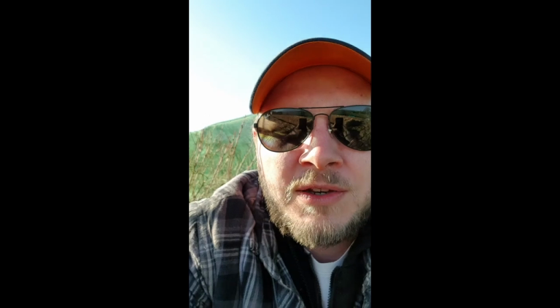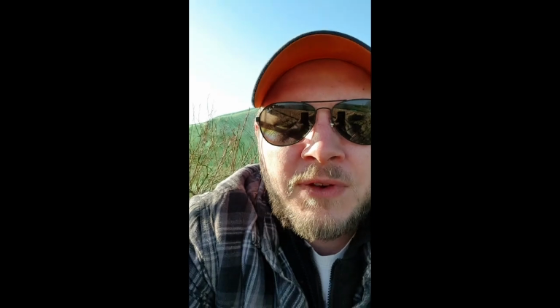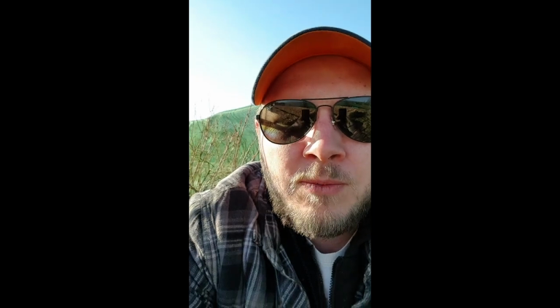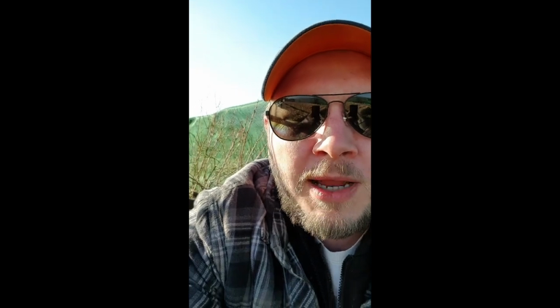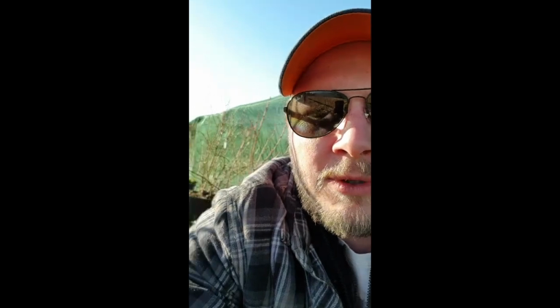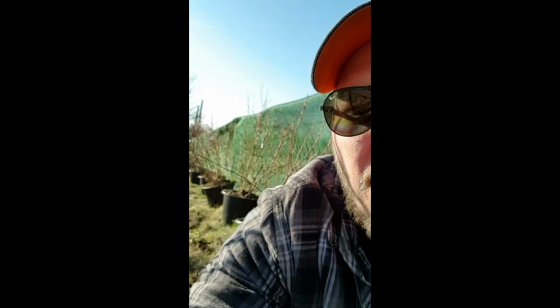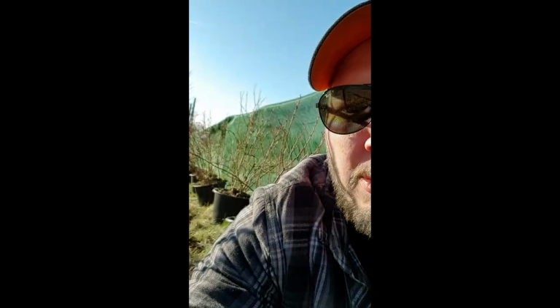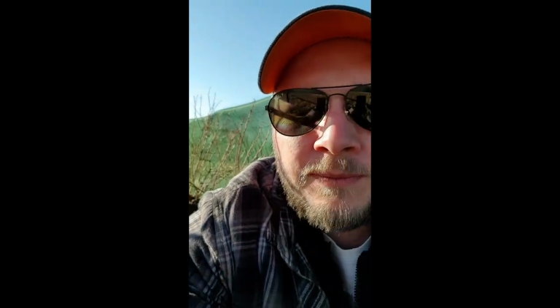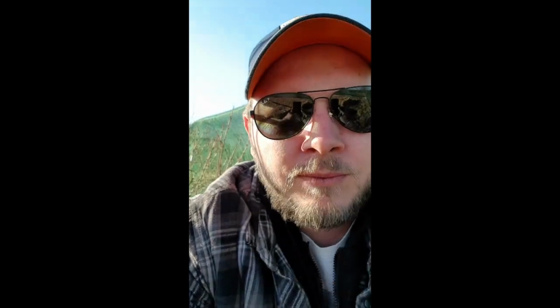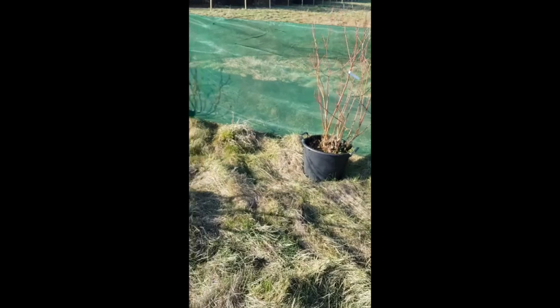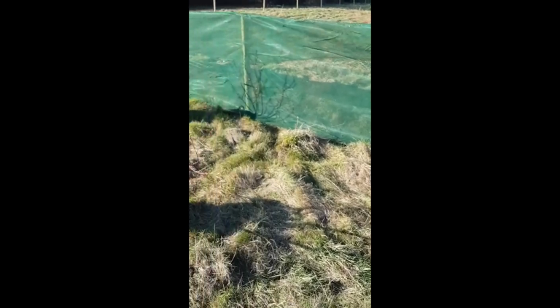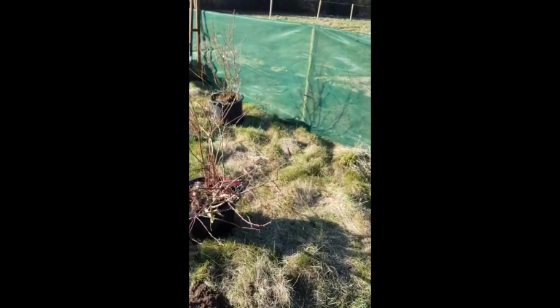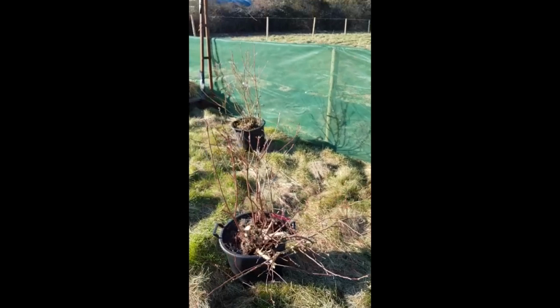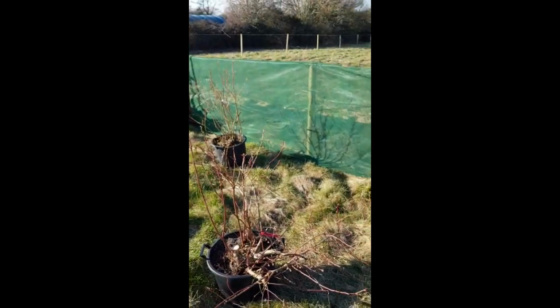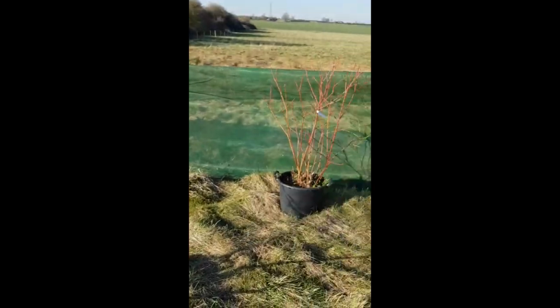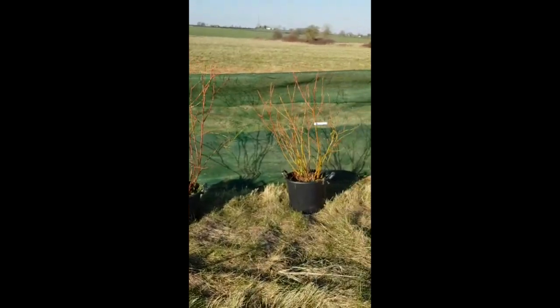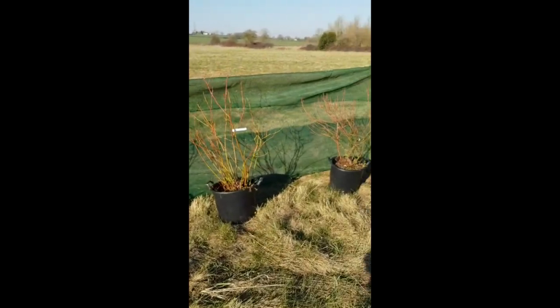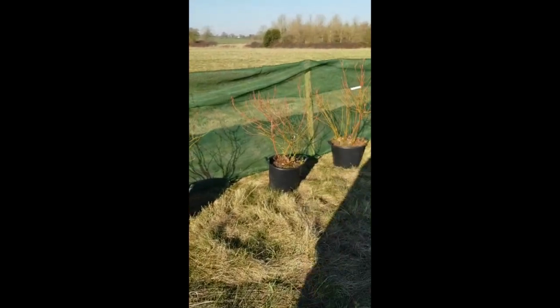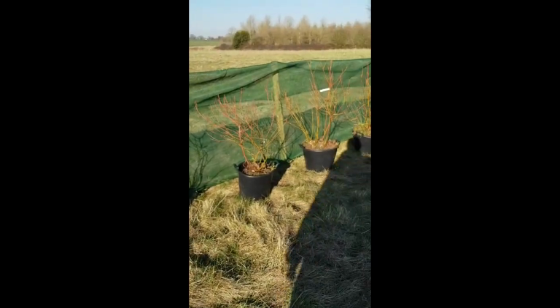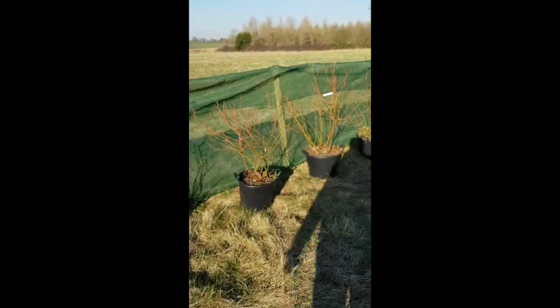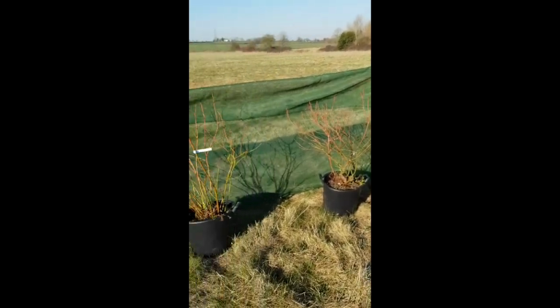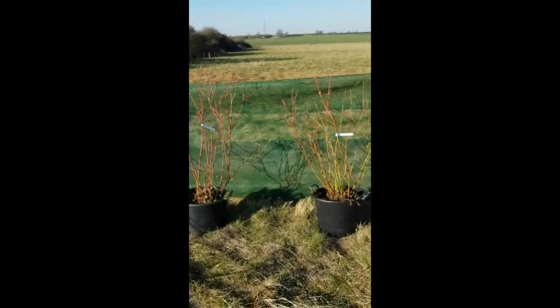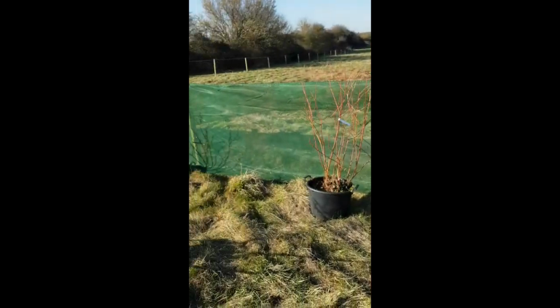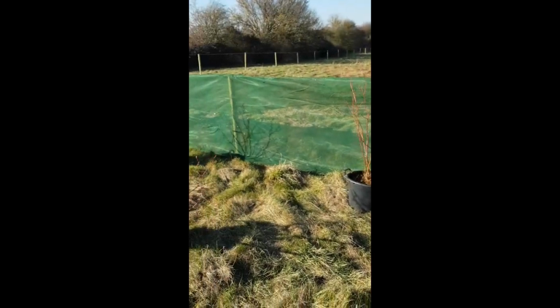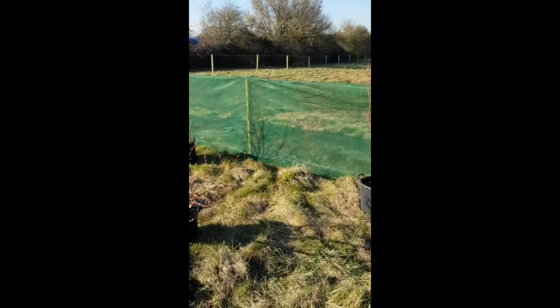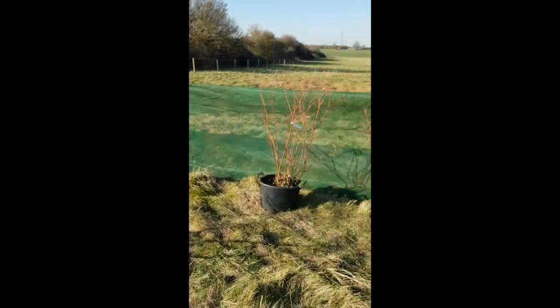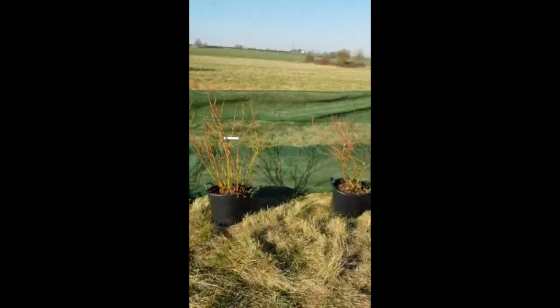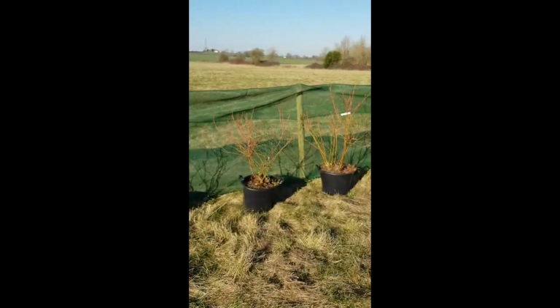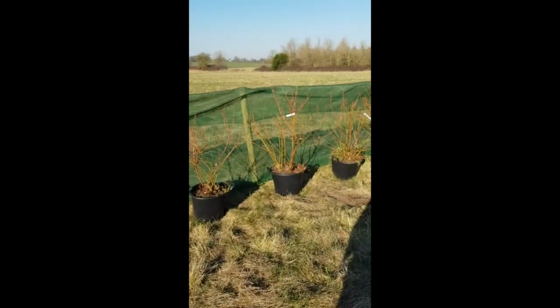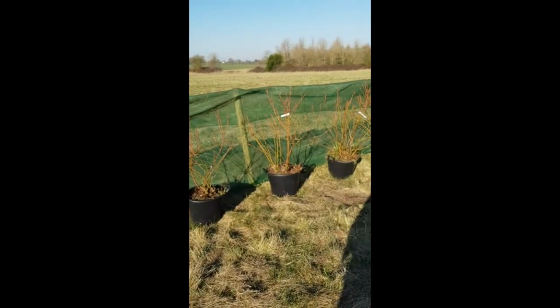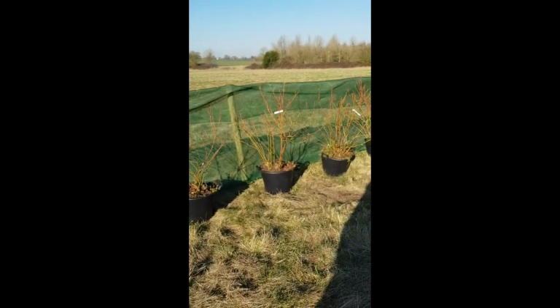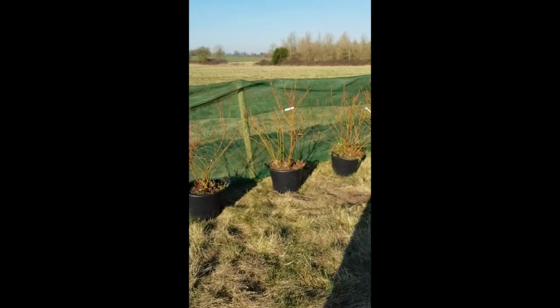In today's video we're planting up some blueberries. The first thing you're gonna want to do is get yourself your blueberries in. You're gonna want to get multiple varieties of blueberry bush — that way you'll get better cross pollination and you should get more fruit.